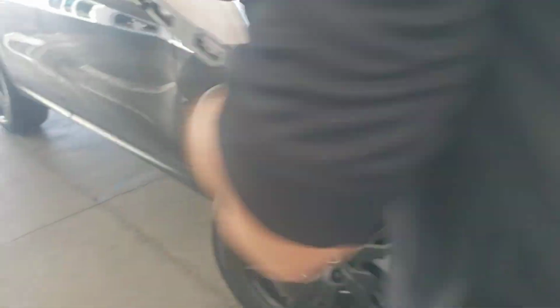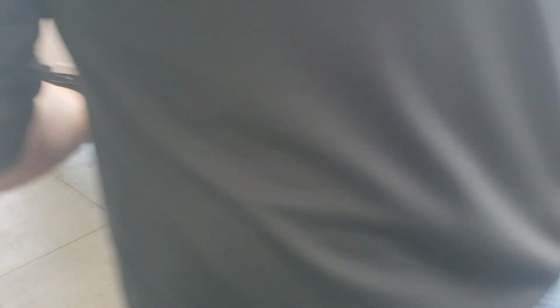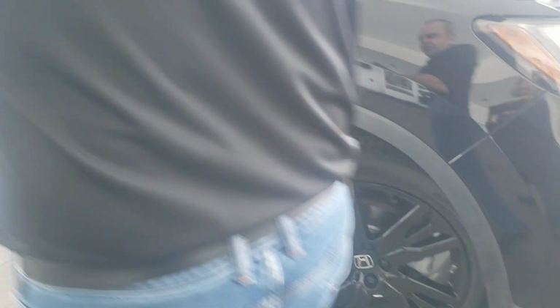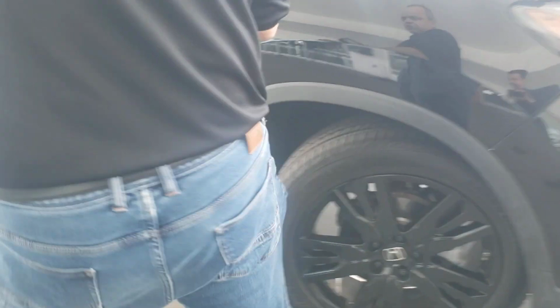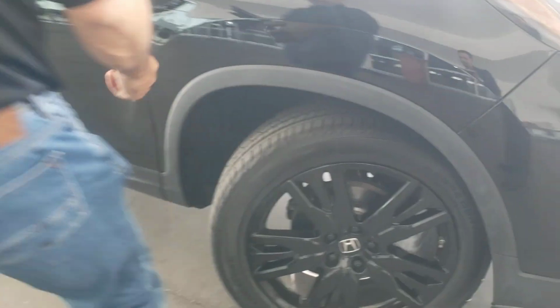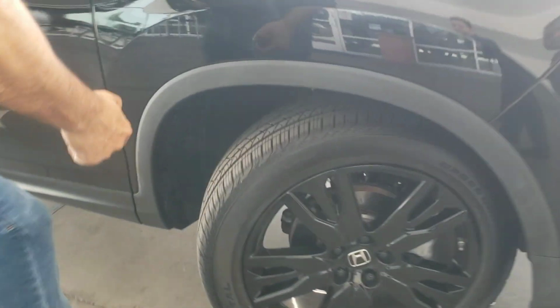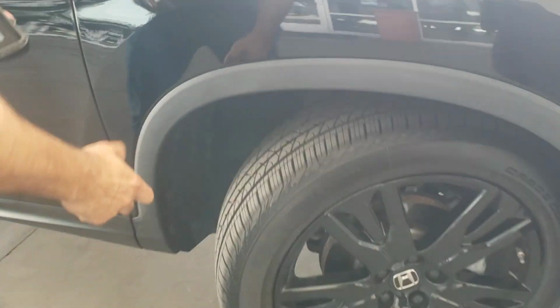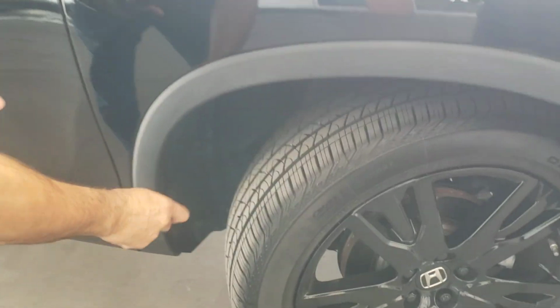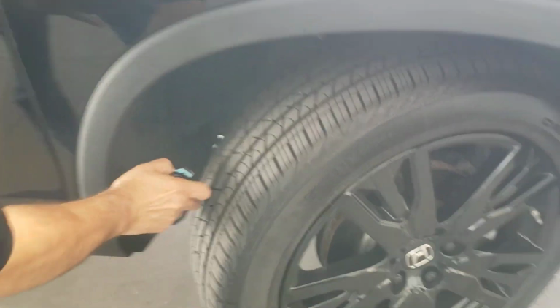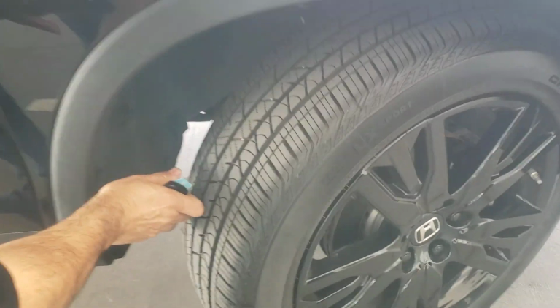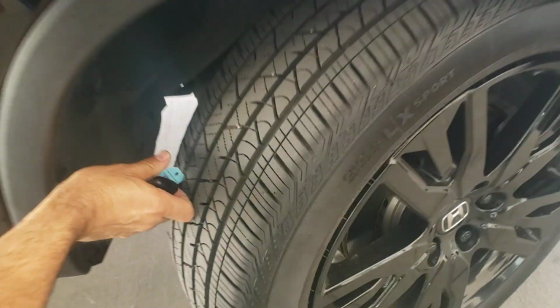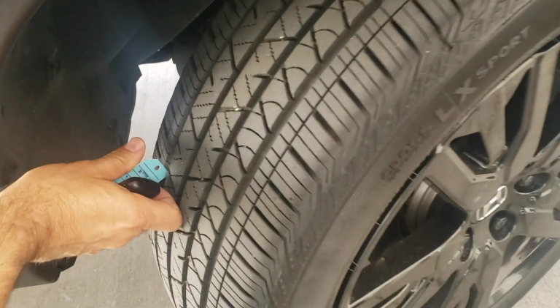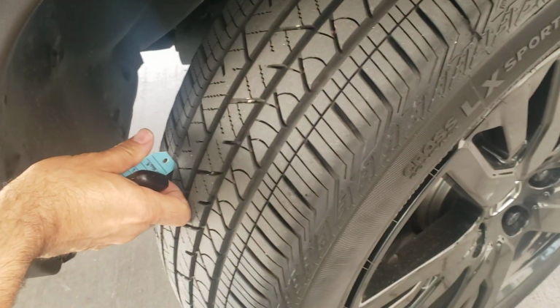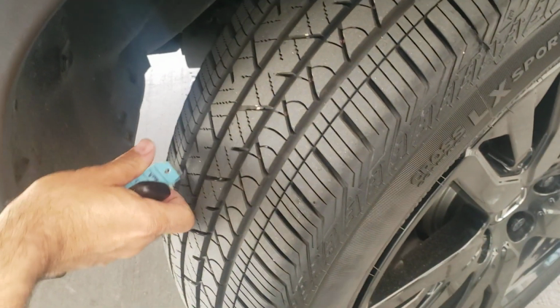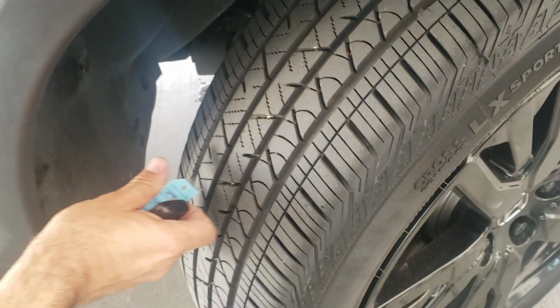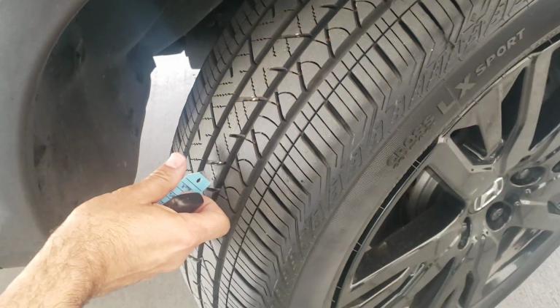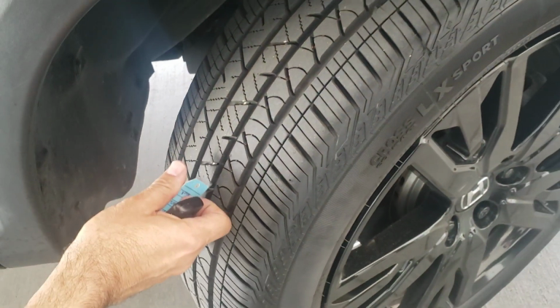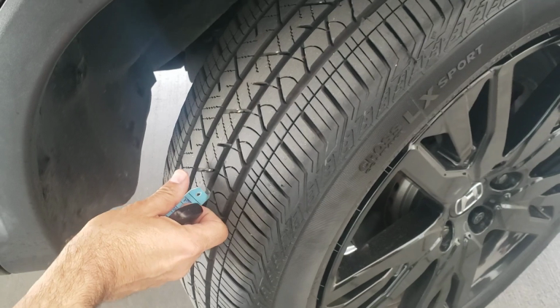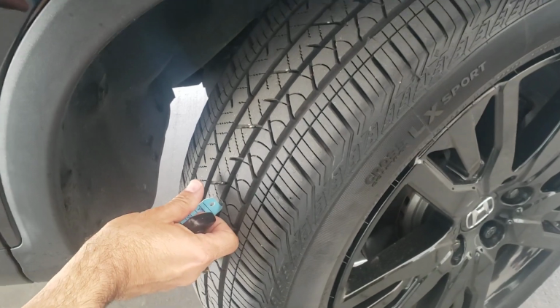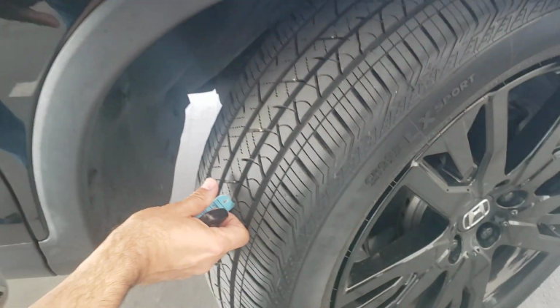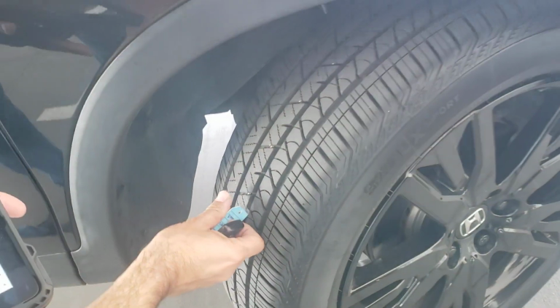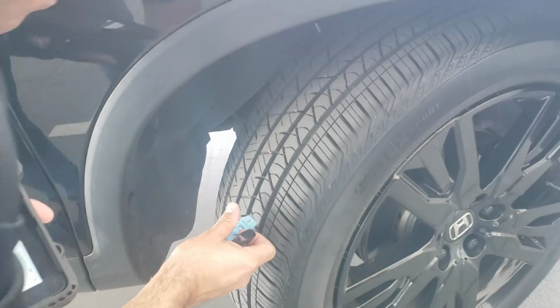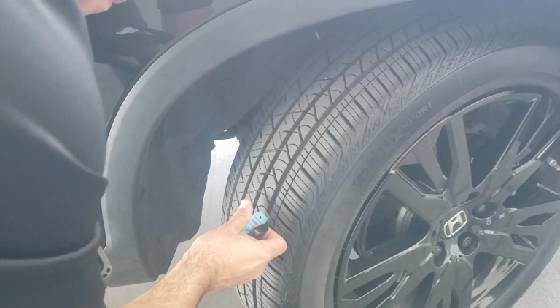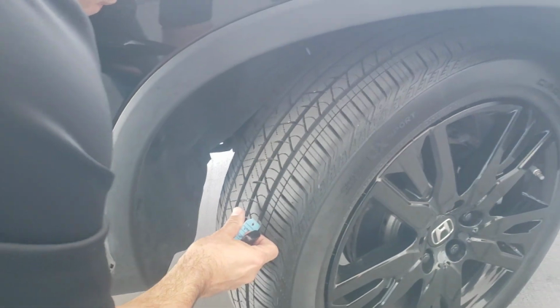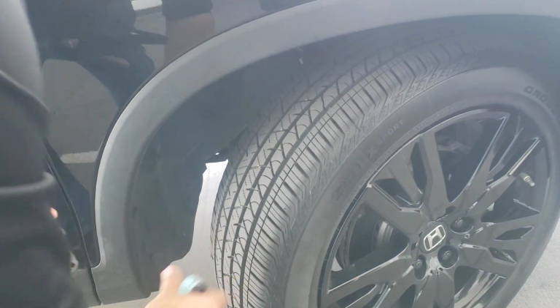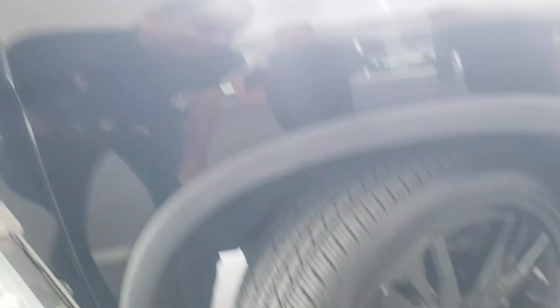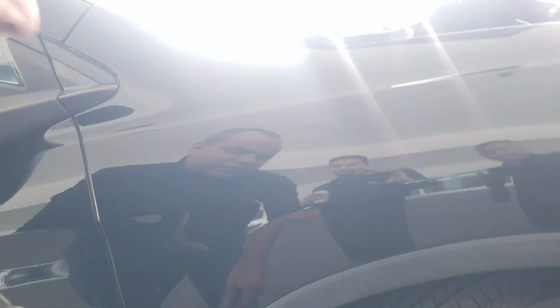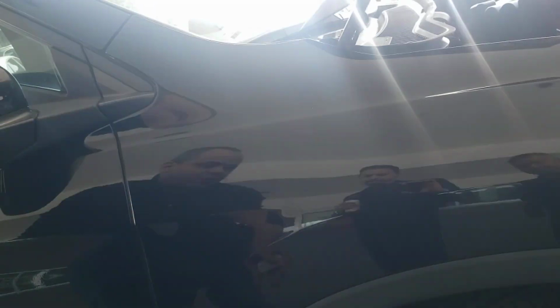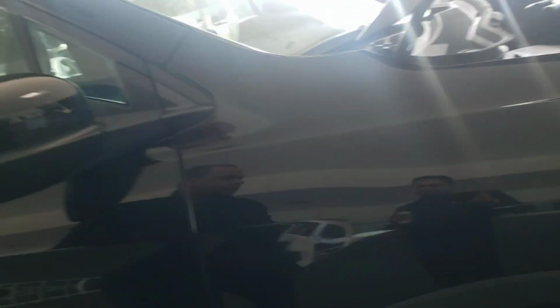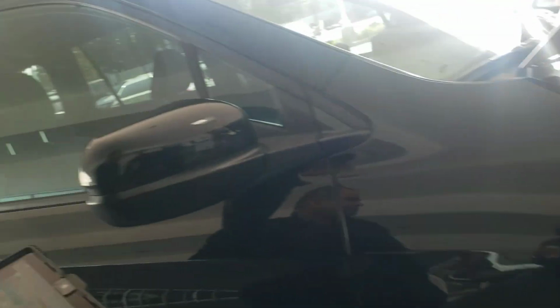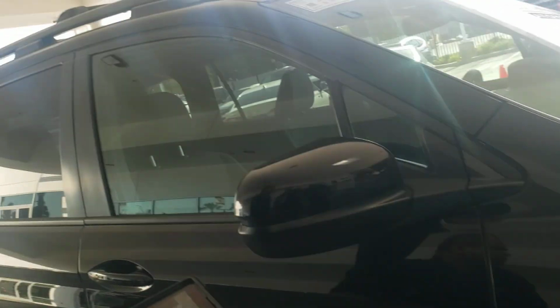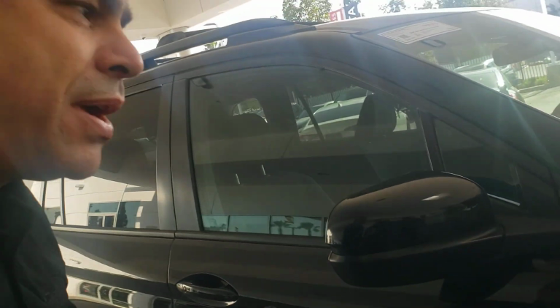Check these tires here real quick — come here again. It's nice, even tire wear. Nothing really to worry about.